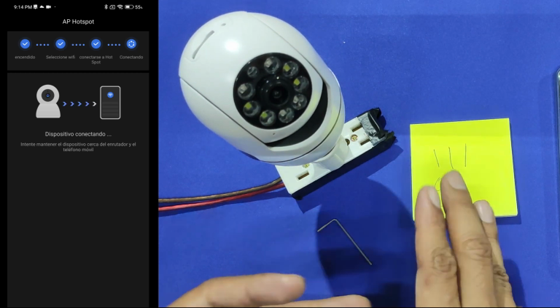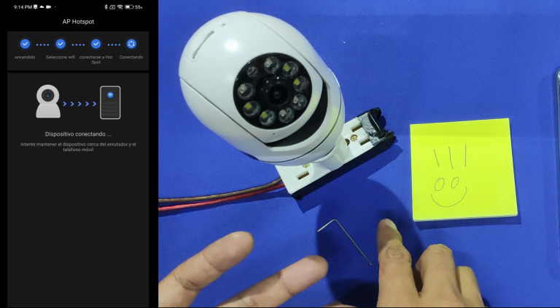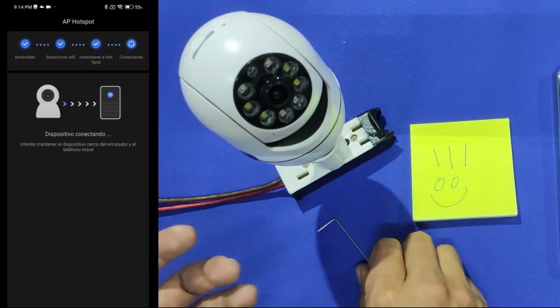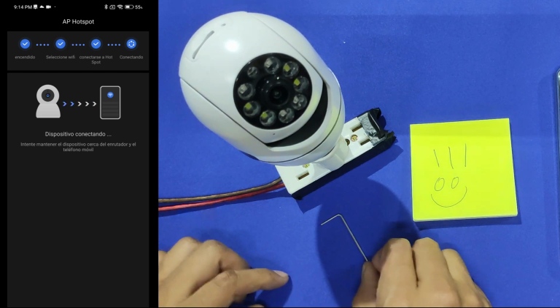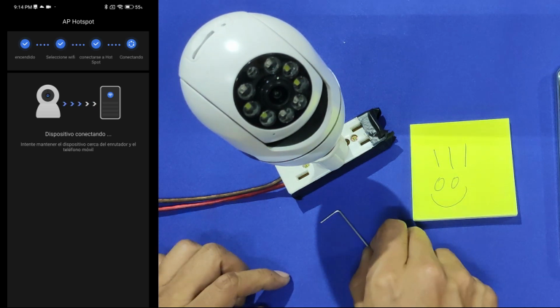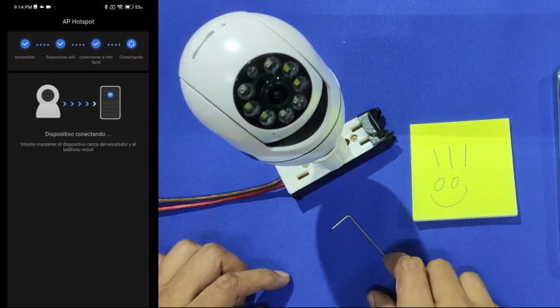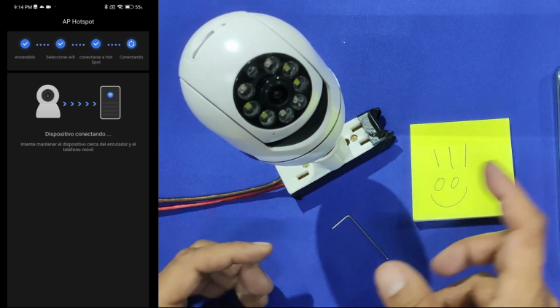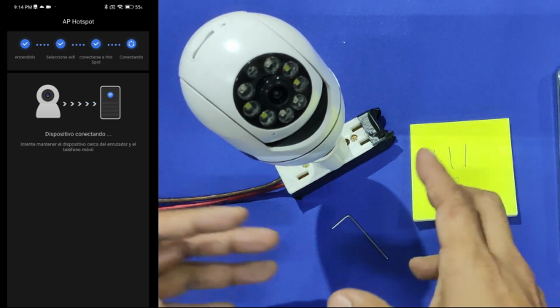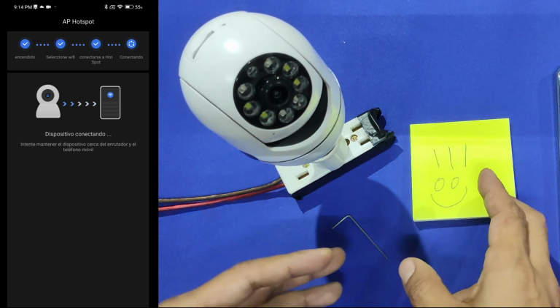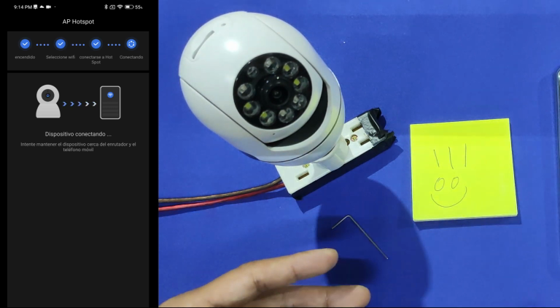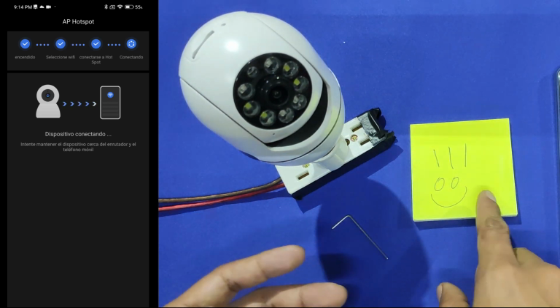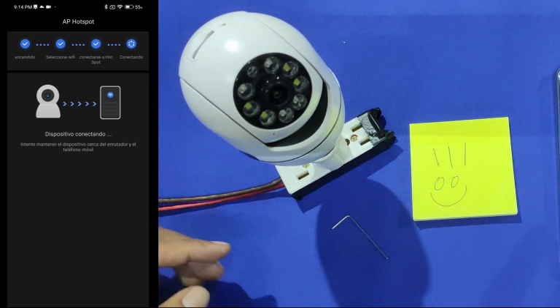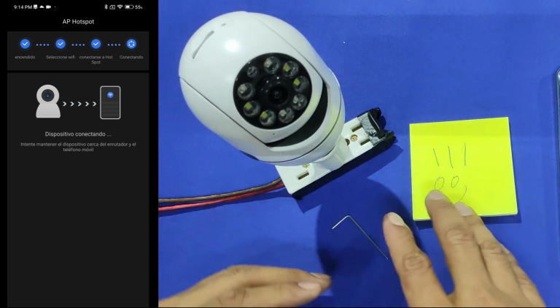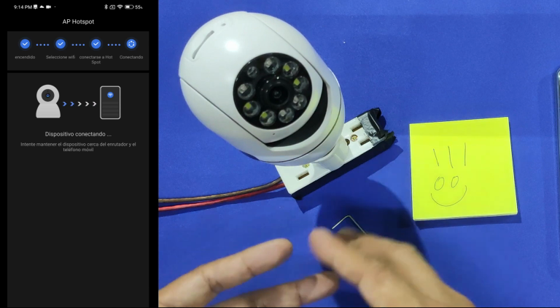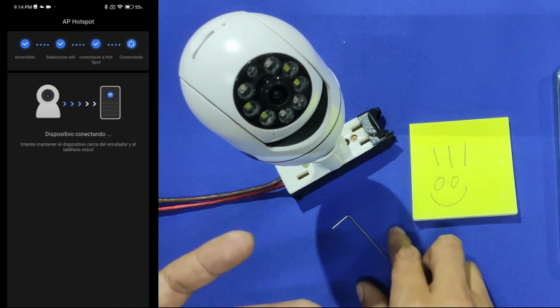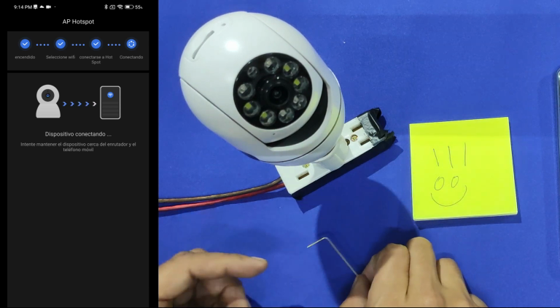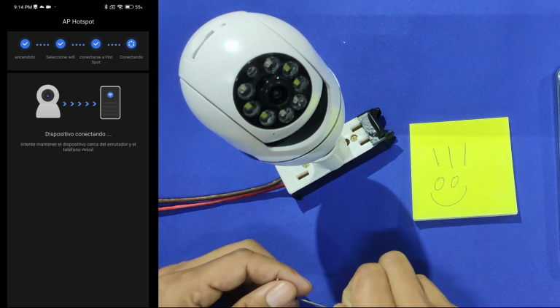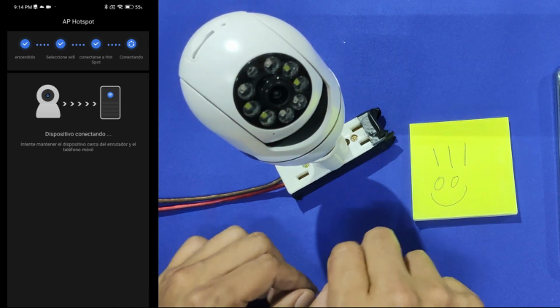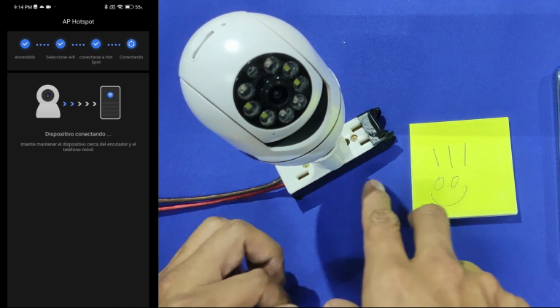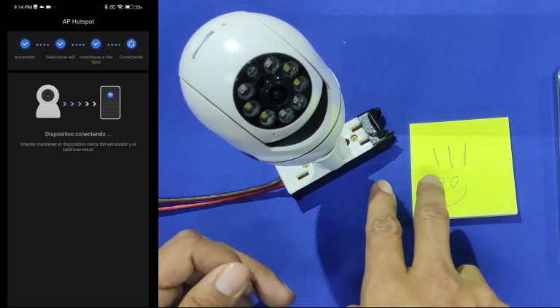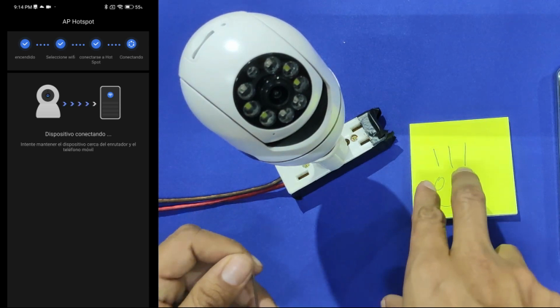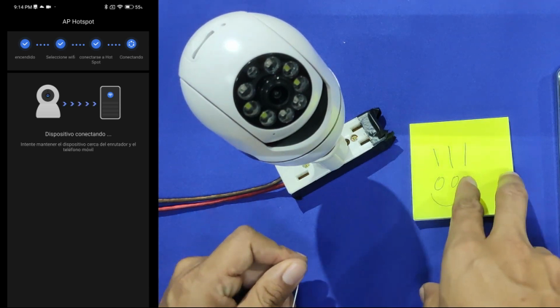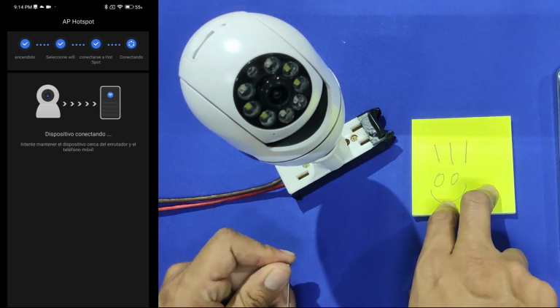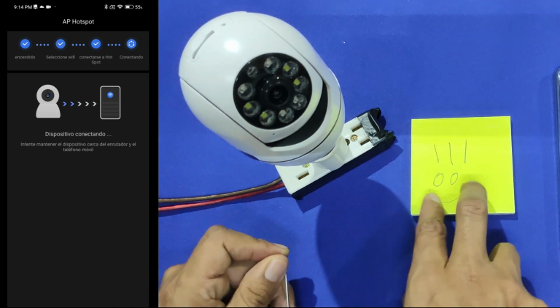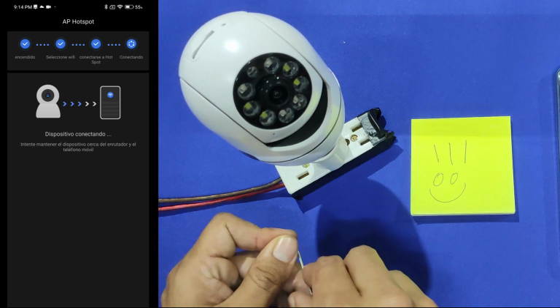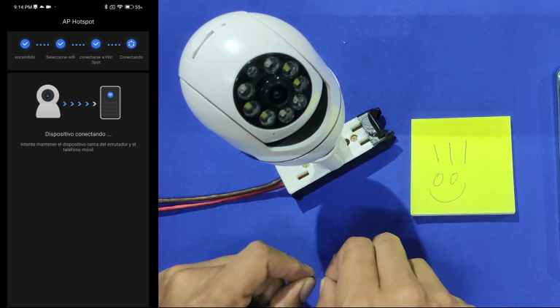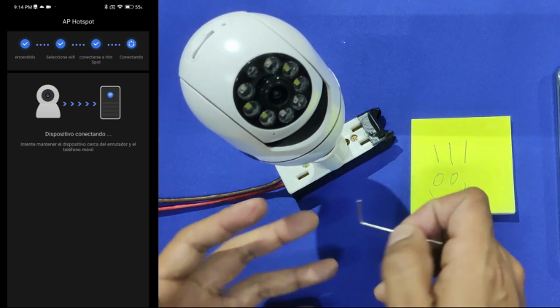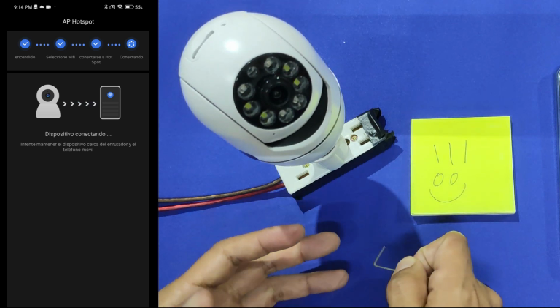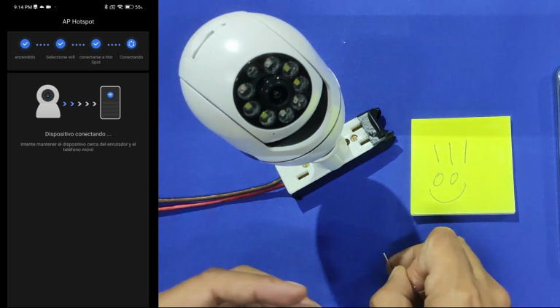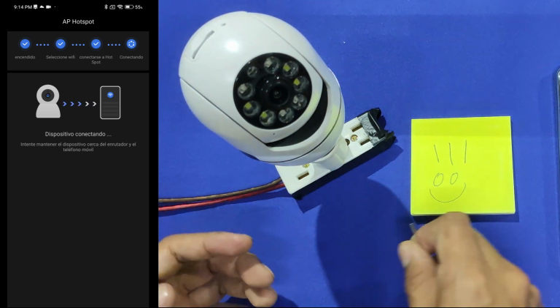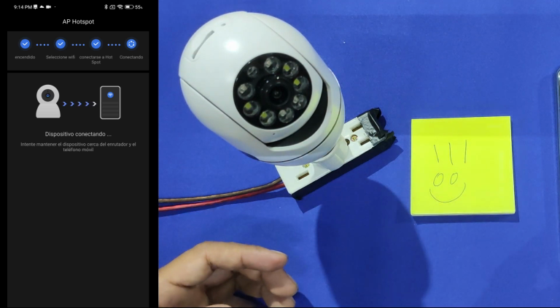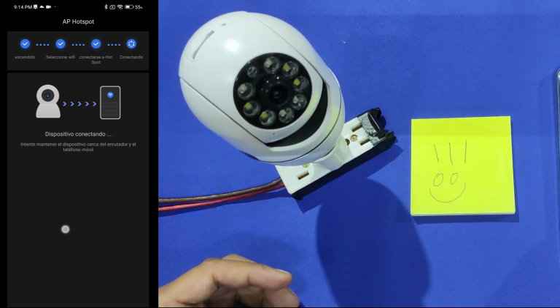If you have a problem you will probably face it in this step. If after a couple of minutes the camera does not pair, you'll have to check the Wi-Fi password again, confirm the Wi-Fi is a 2.4 GHz network, and move the camera closer to the Wi-Fi modem.